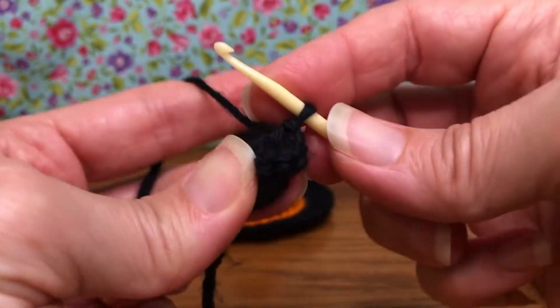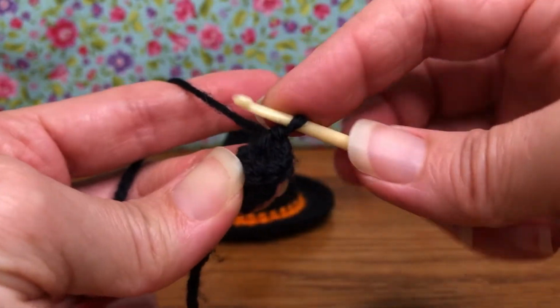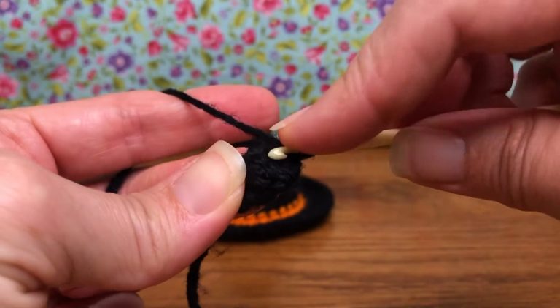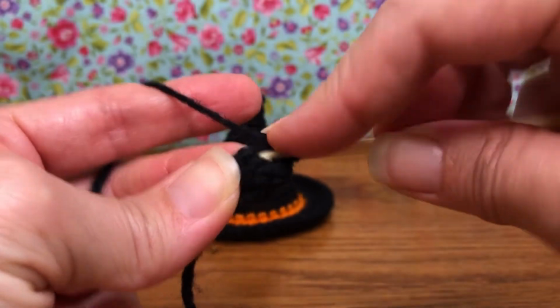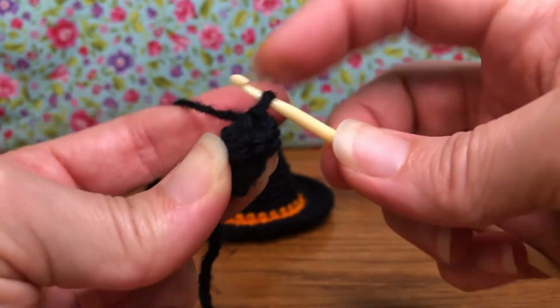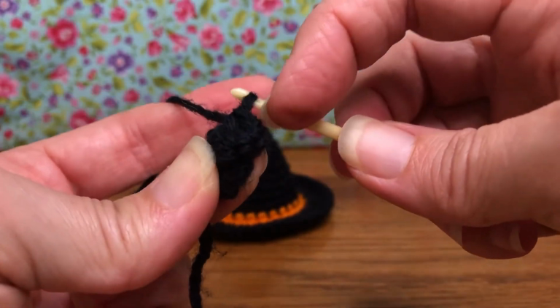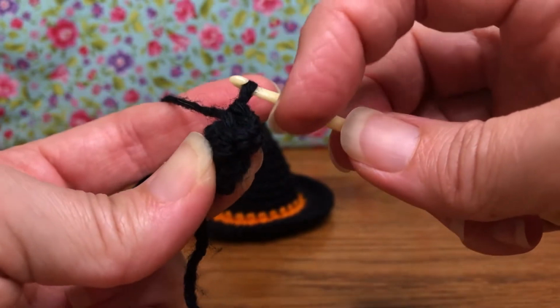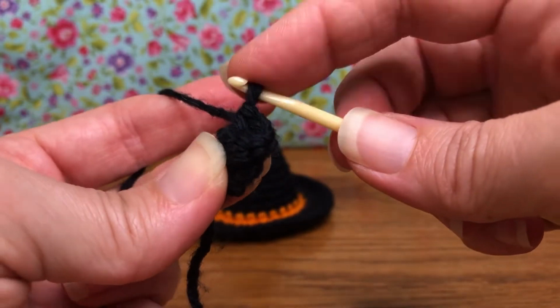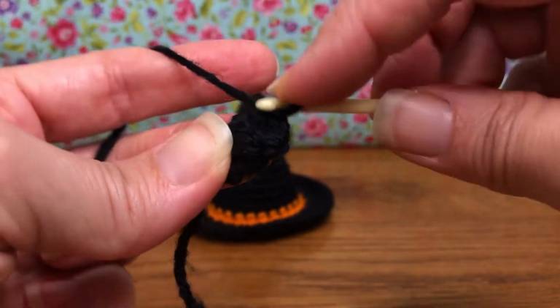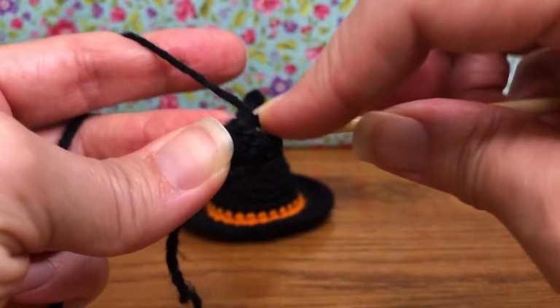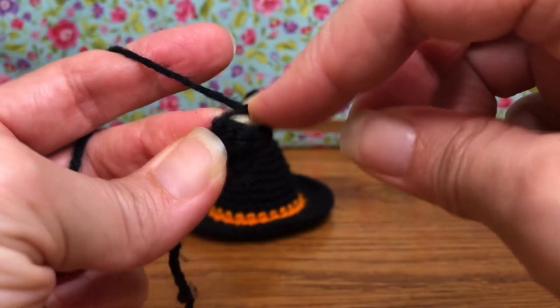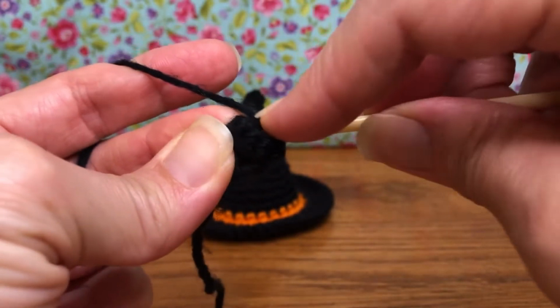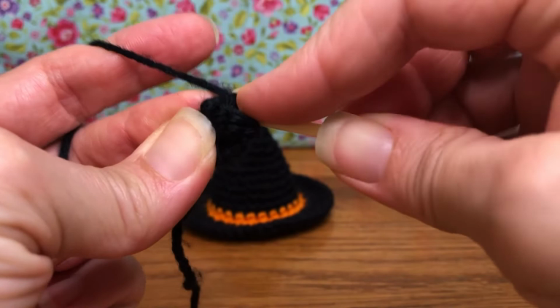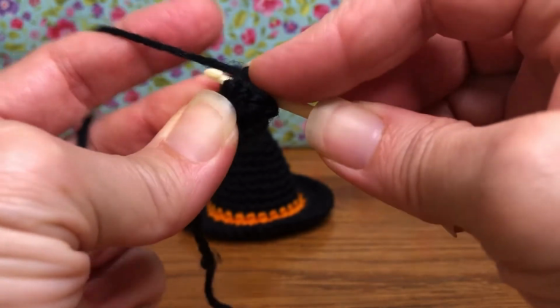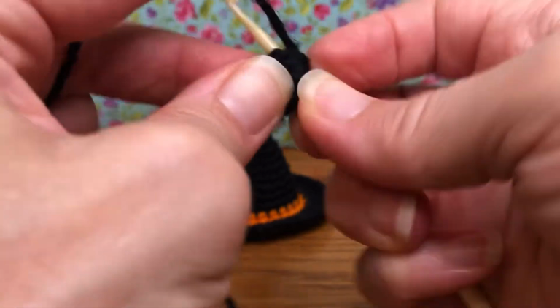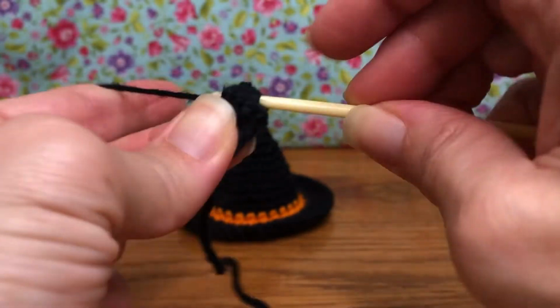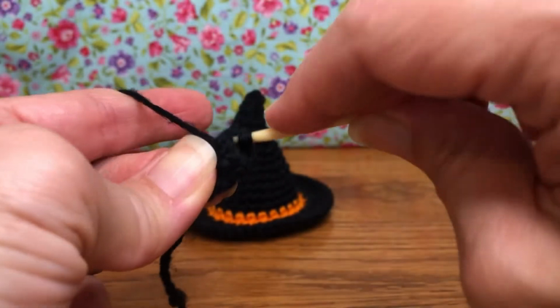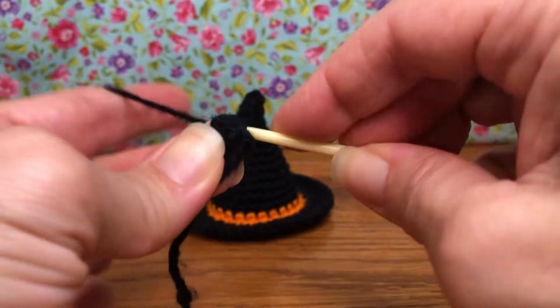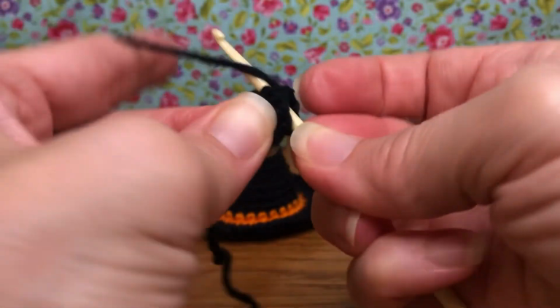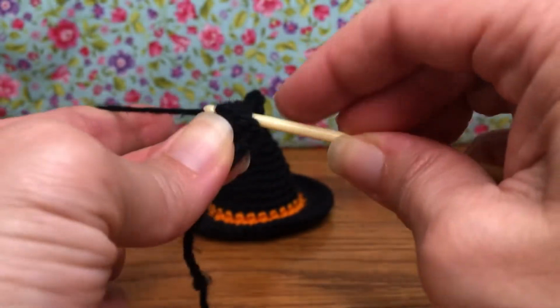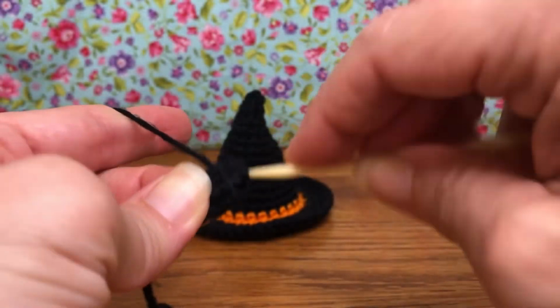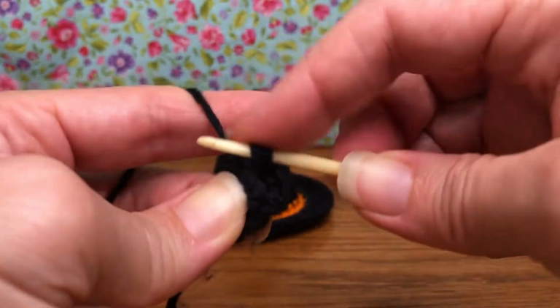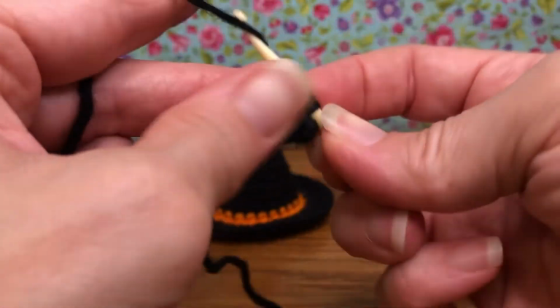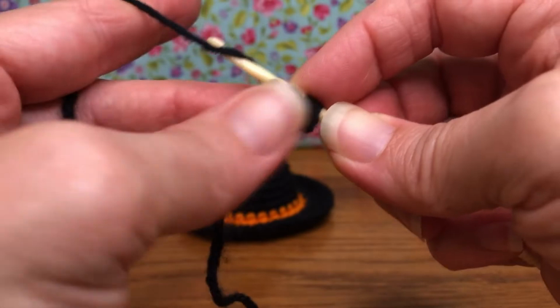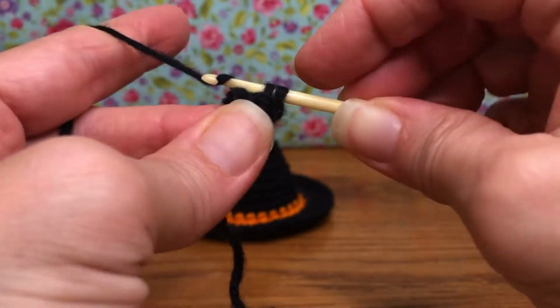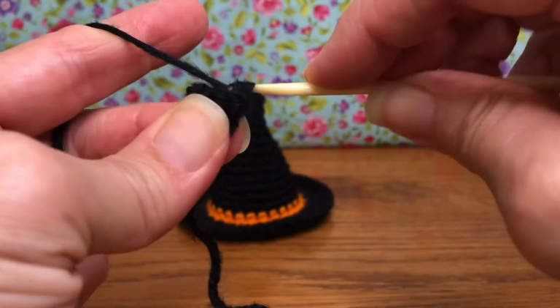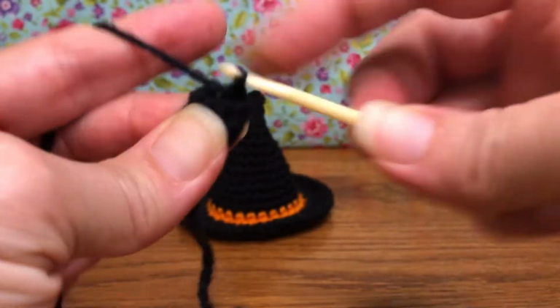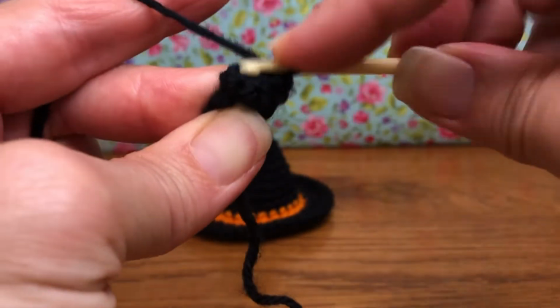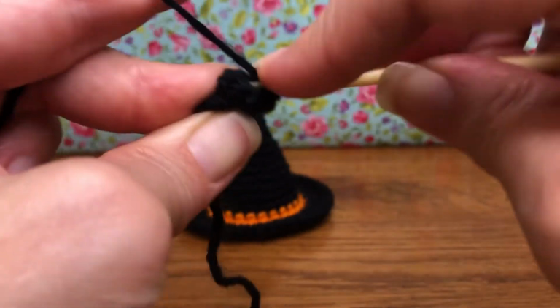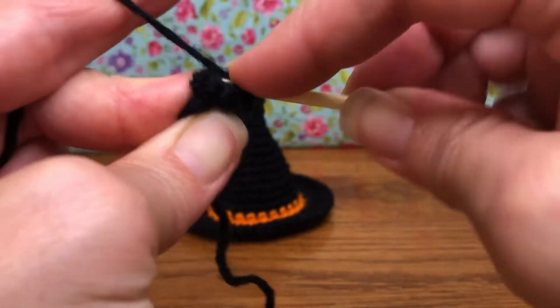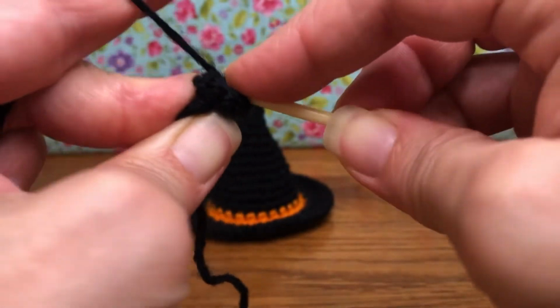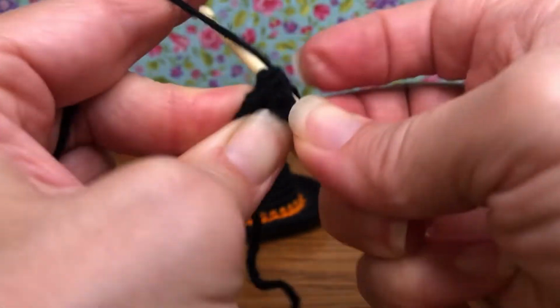So we have eight — let's make sure that we're getting in each stitch. Each stitch is going to get one single crochet. Single crochet all the way around for the eight — here we go.